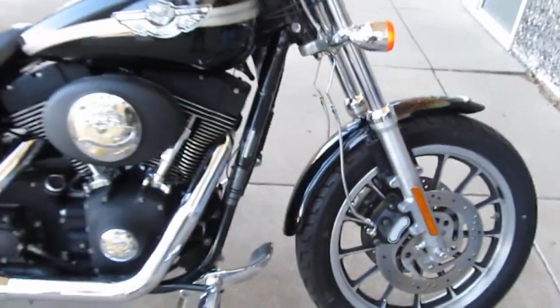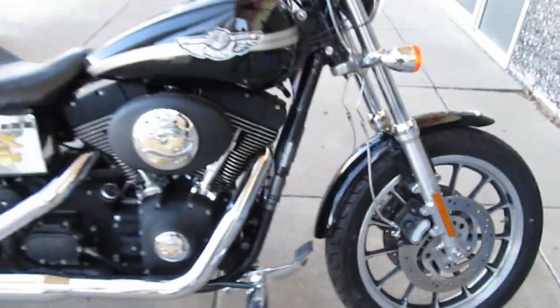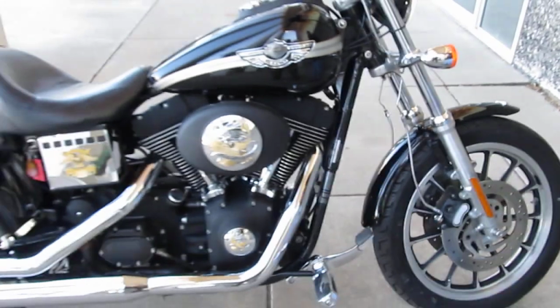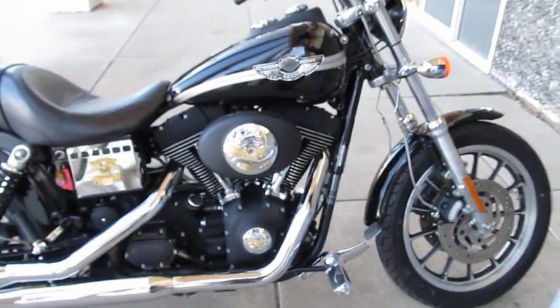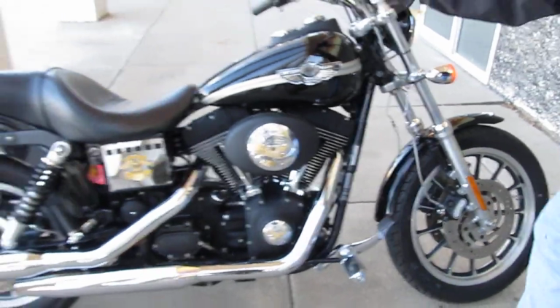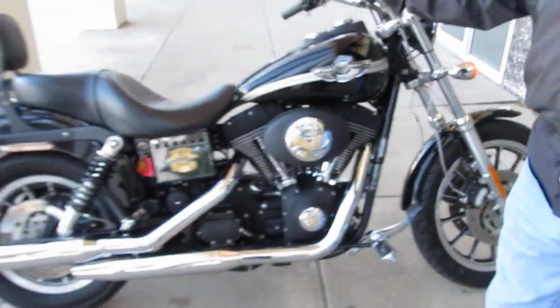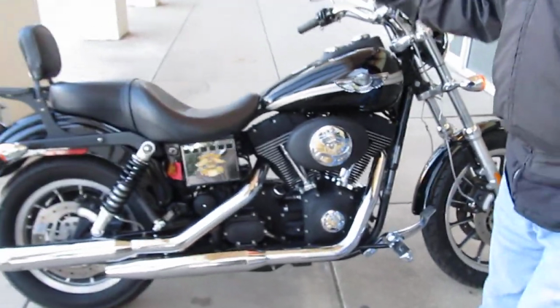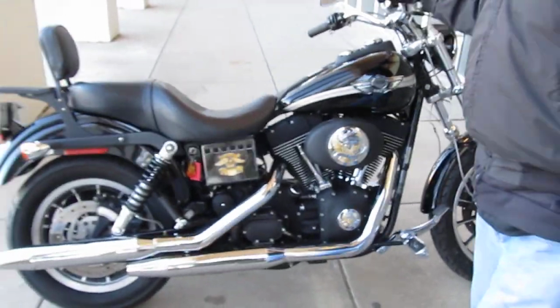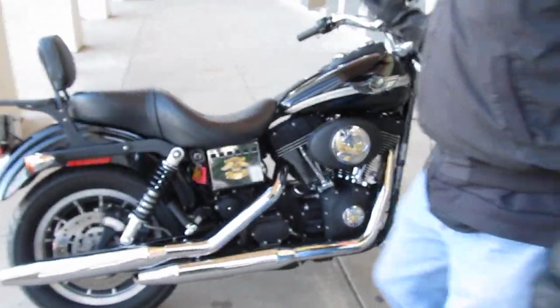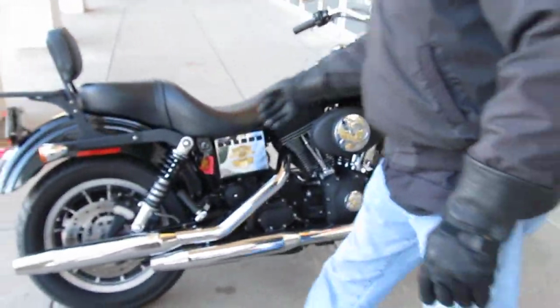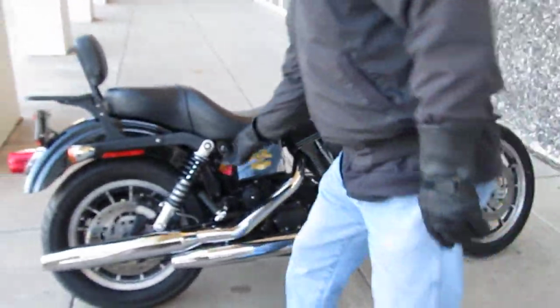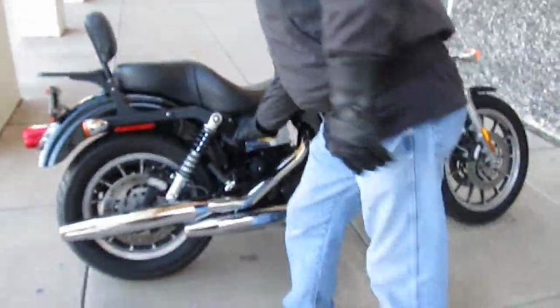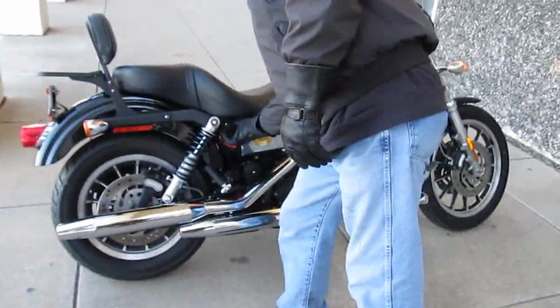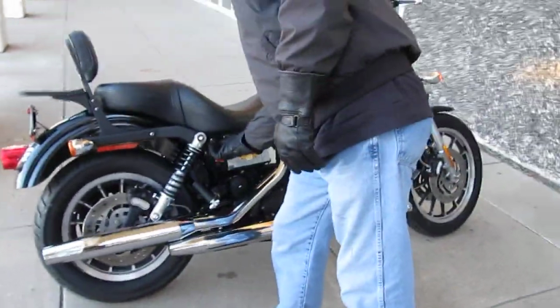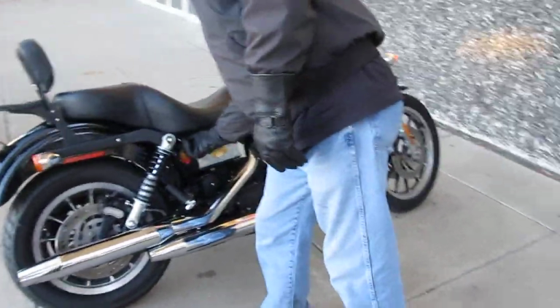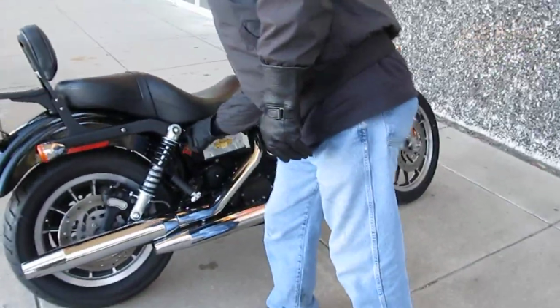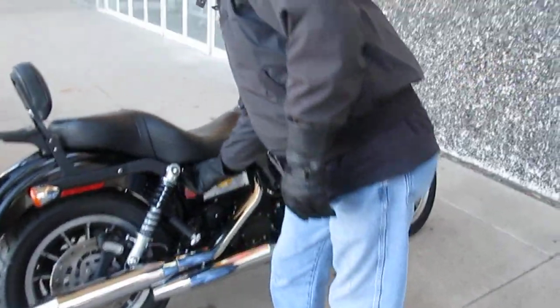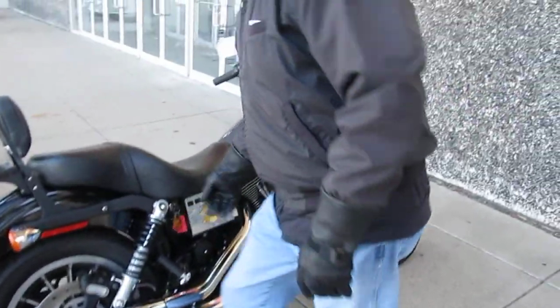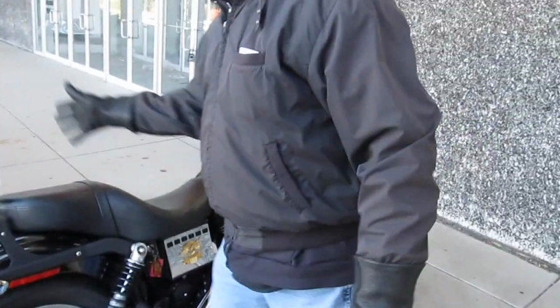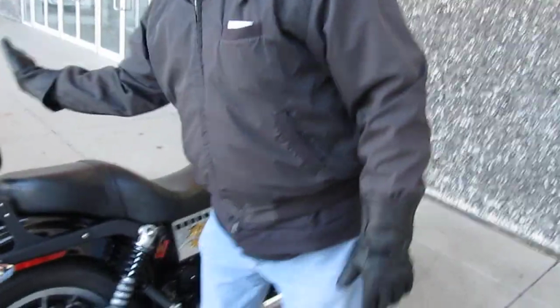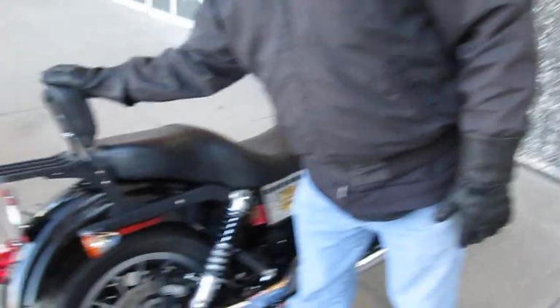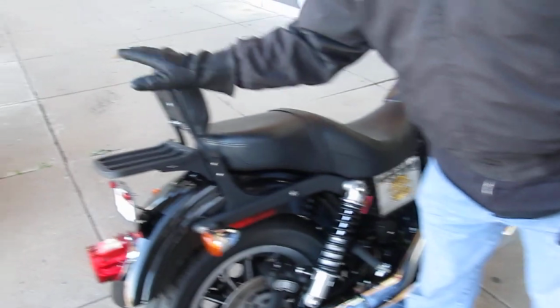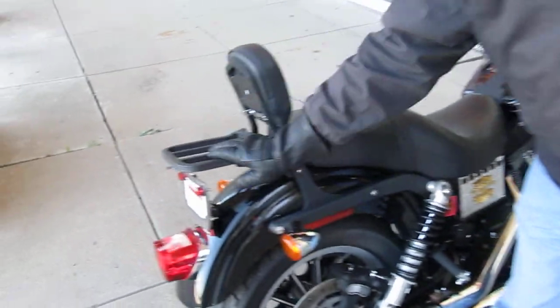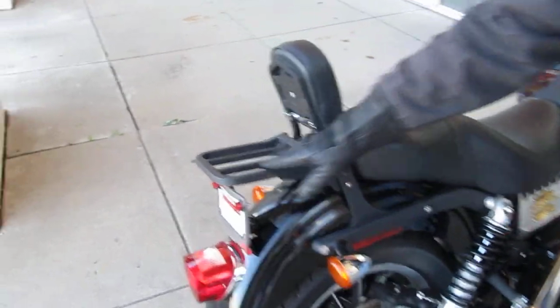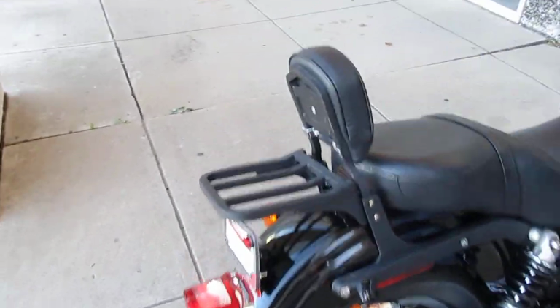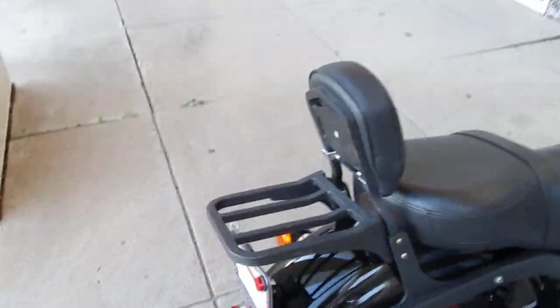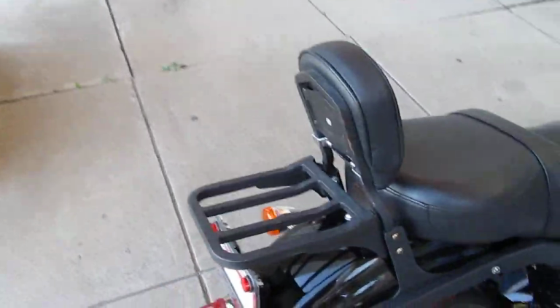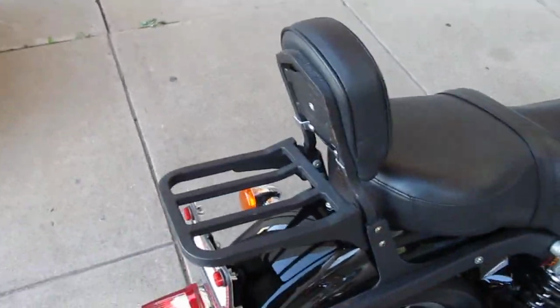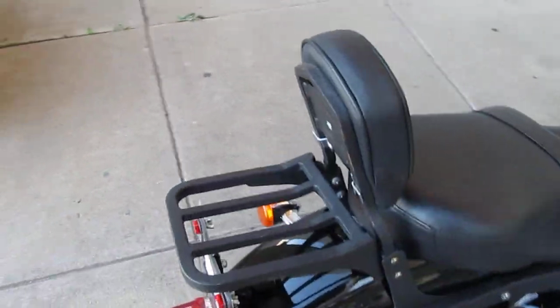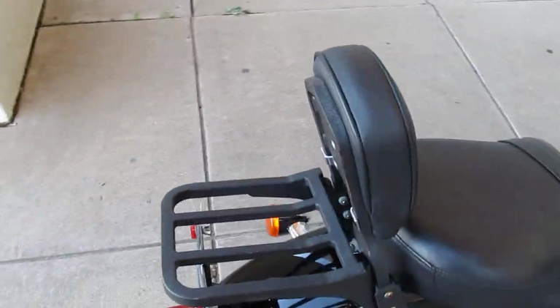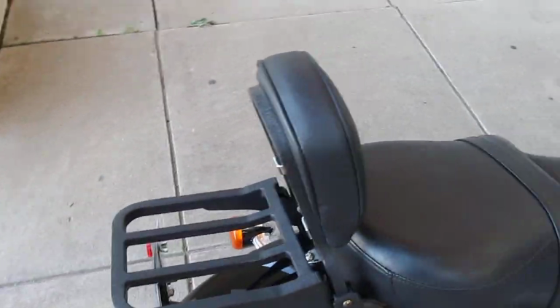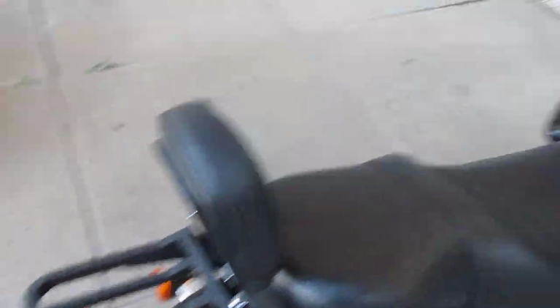Really a sweet little ride. Got the passenger backrest and luggage rack ready to rock and roll, folks.